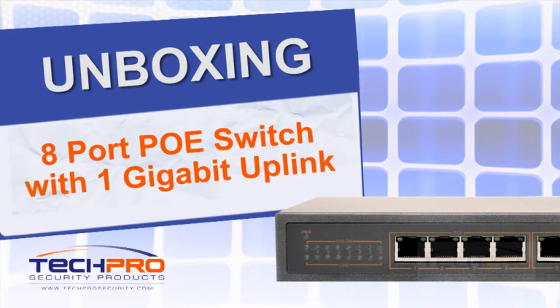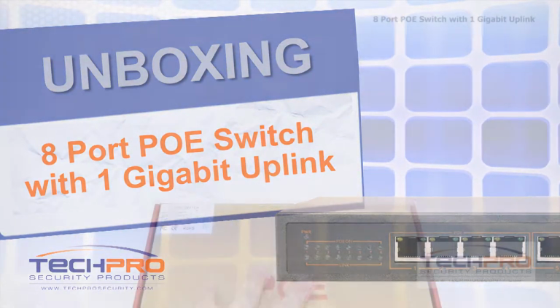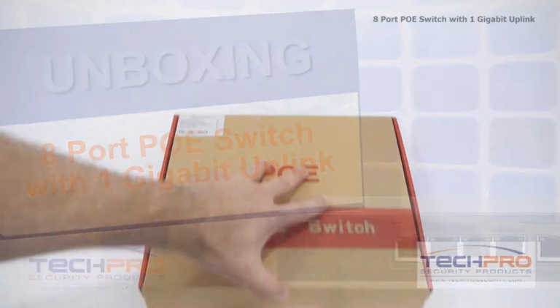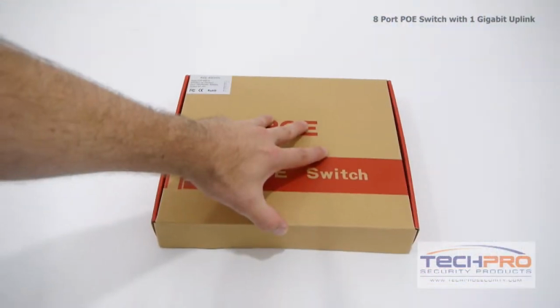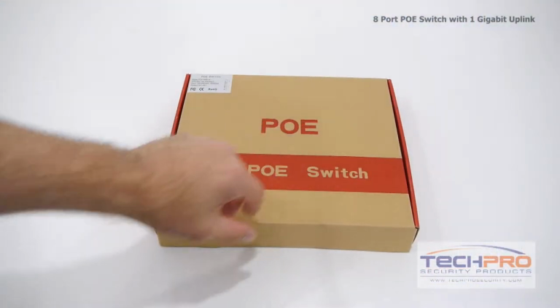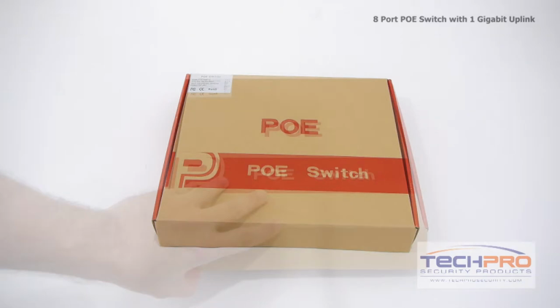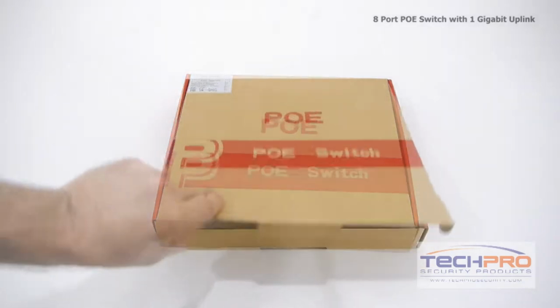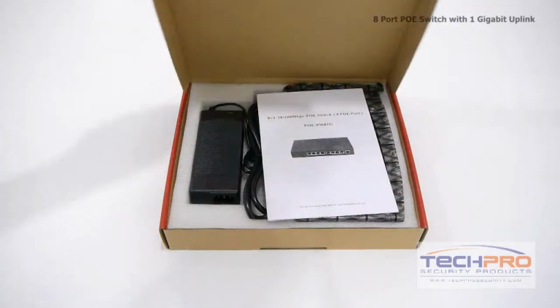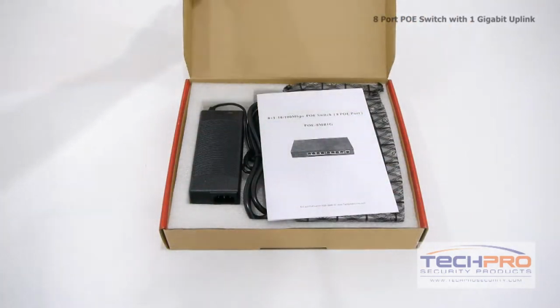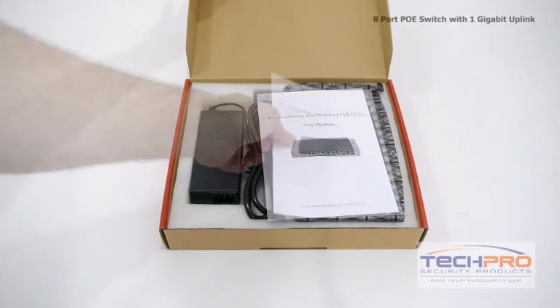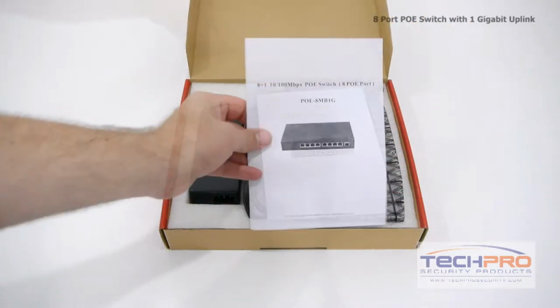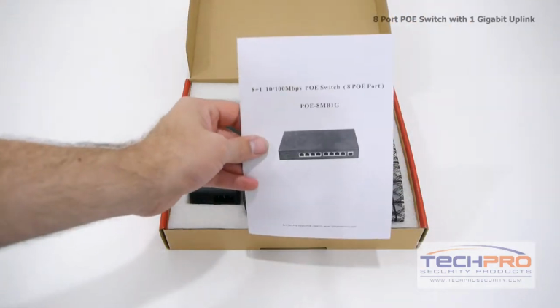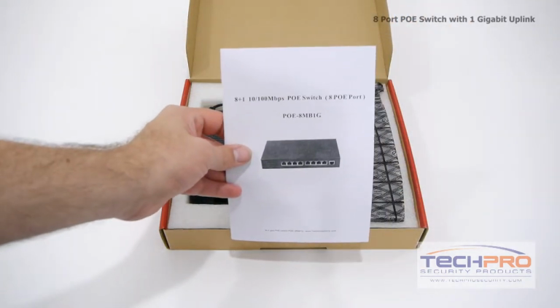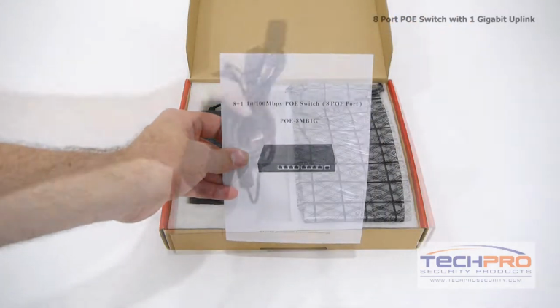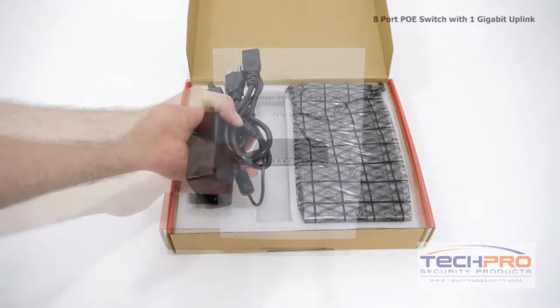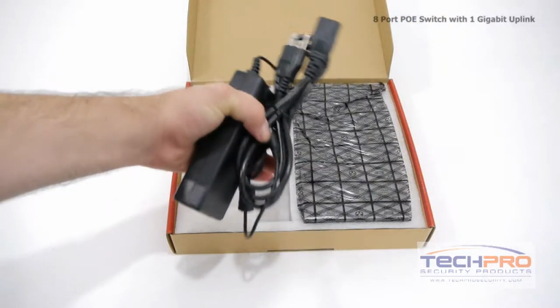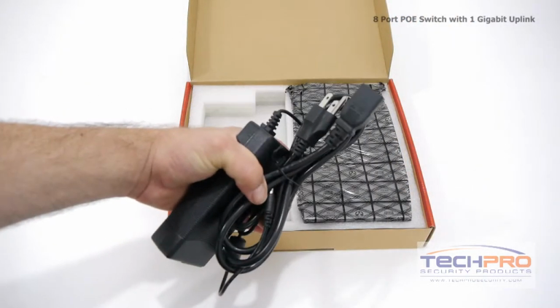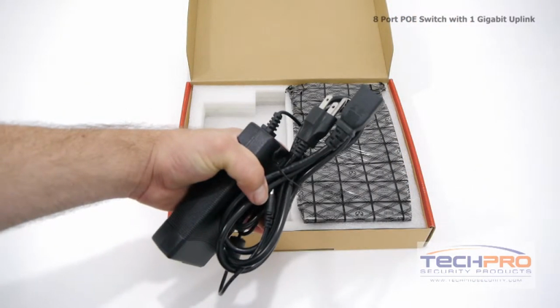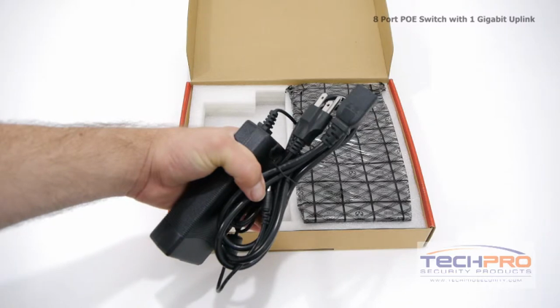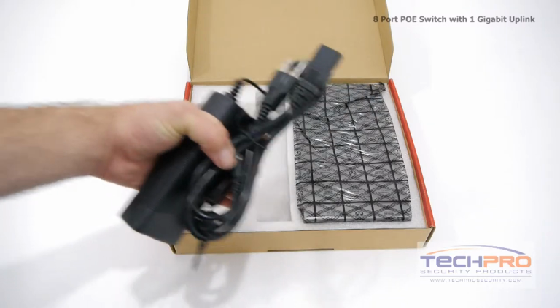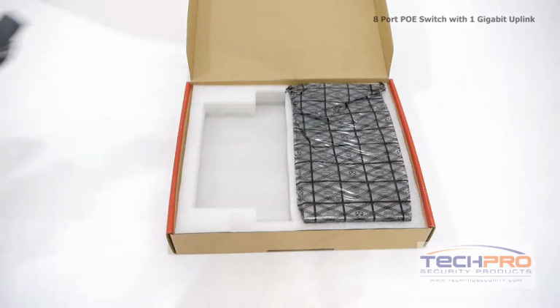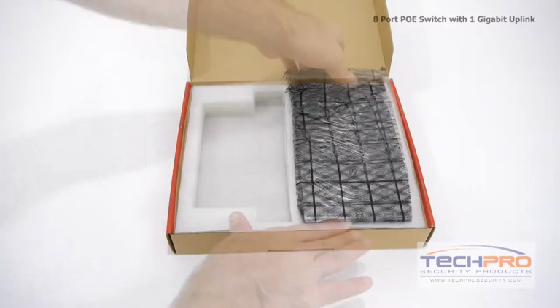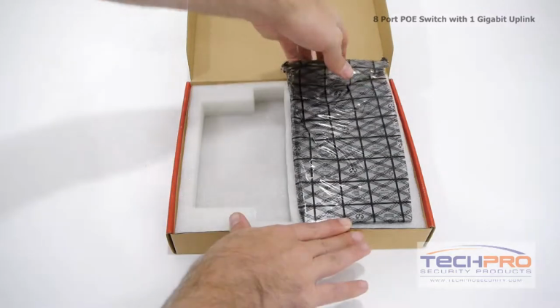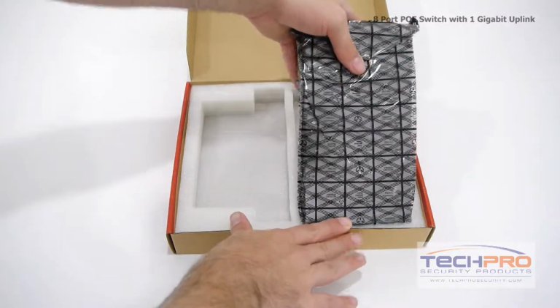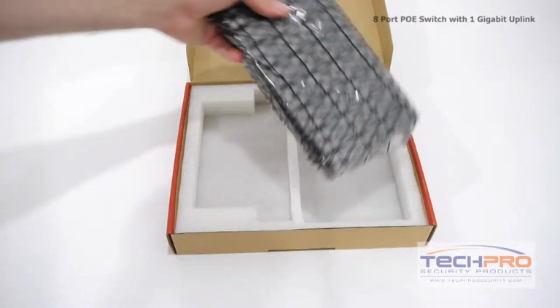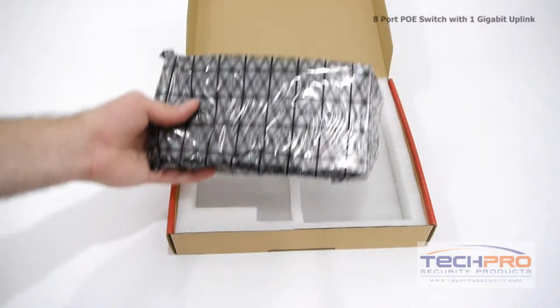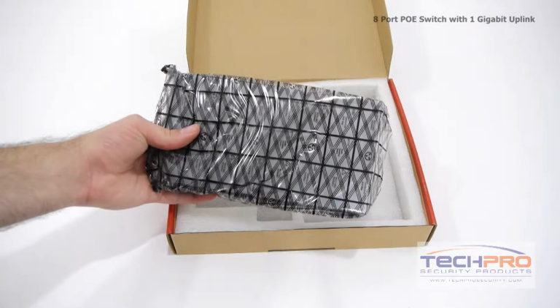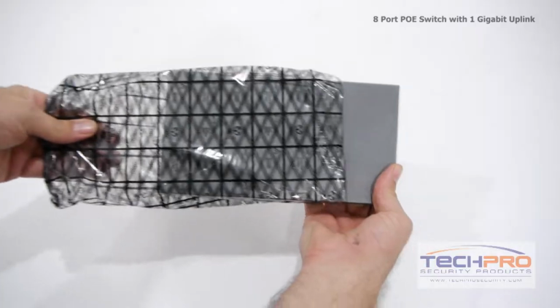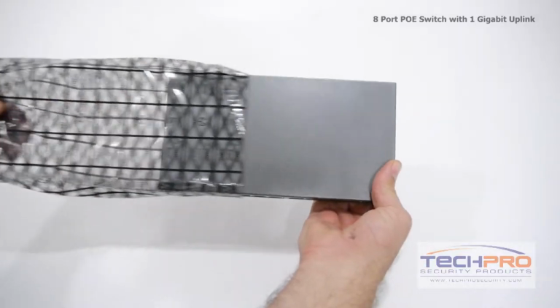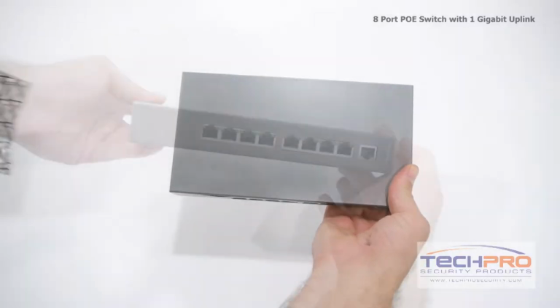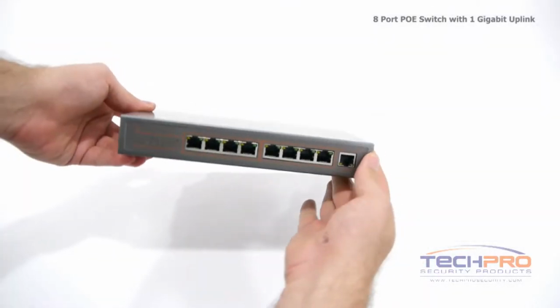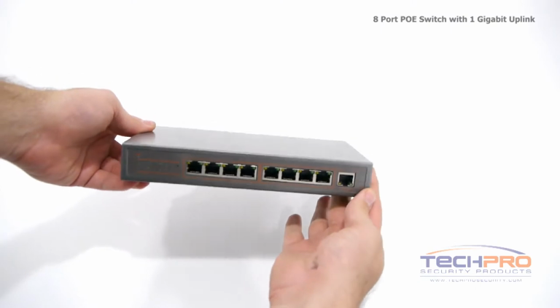Our 8-port PoE switch with 1 gigabit uplink integrates non-powered and powered PoE devices easily and can power any and all compliant PoE devices such as phones, security cameras, access points, and so on.